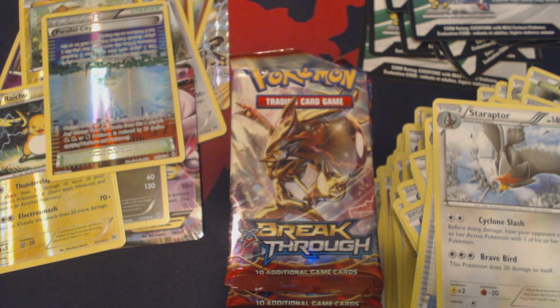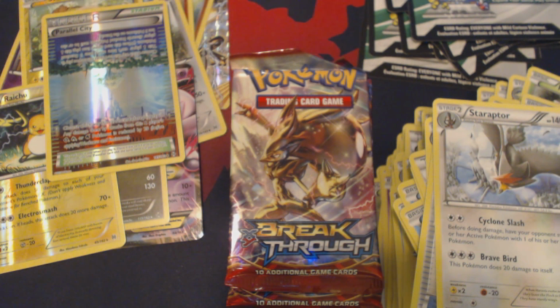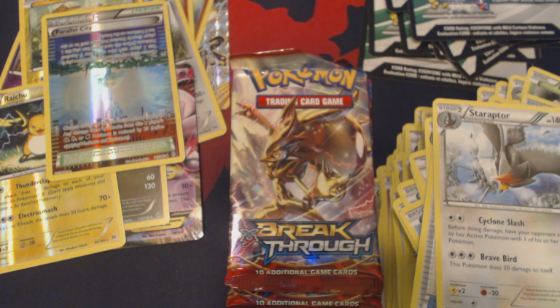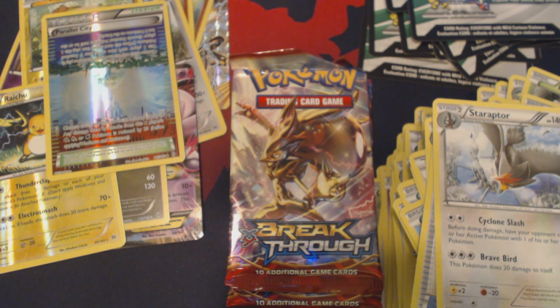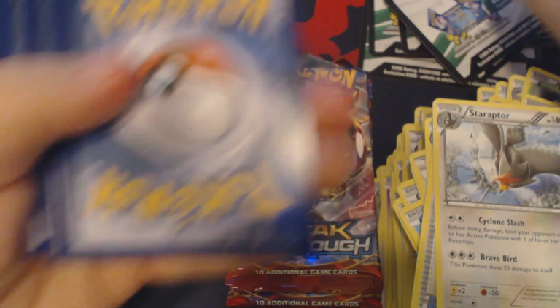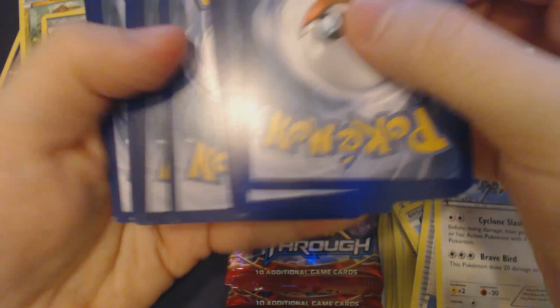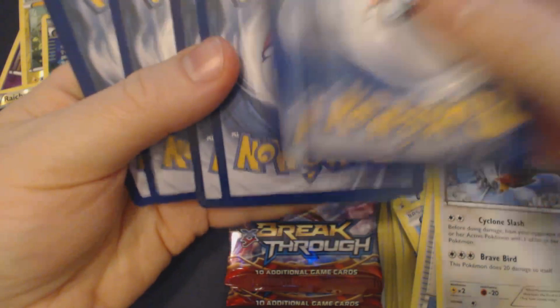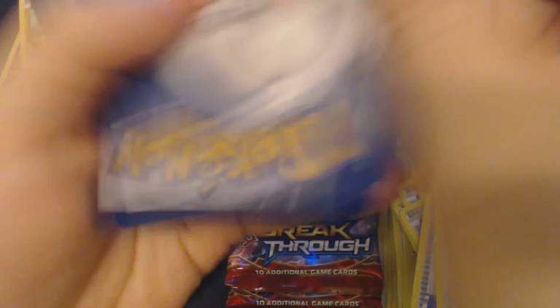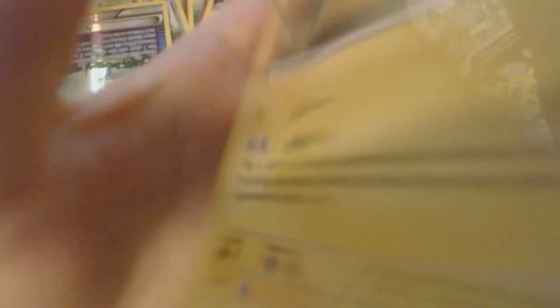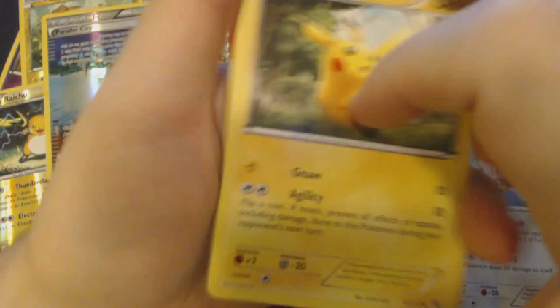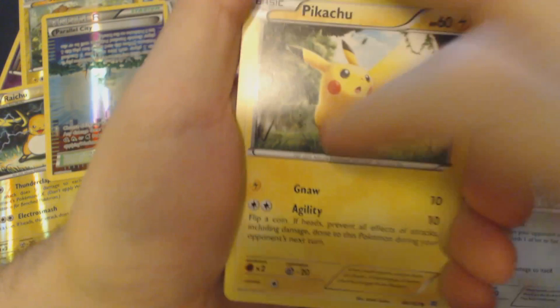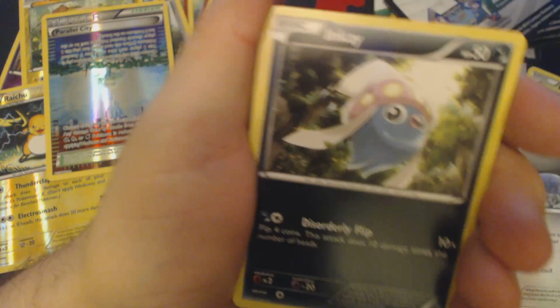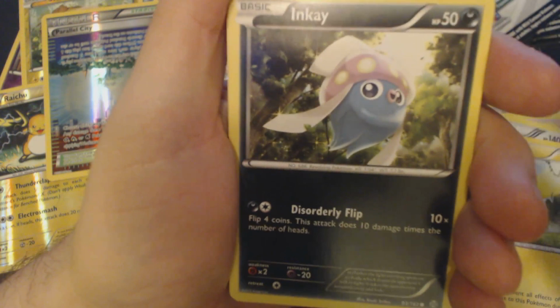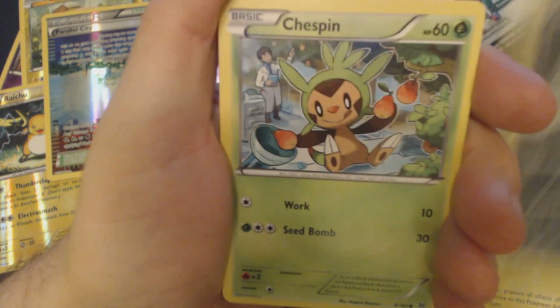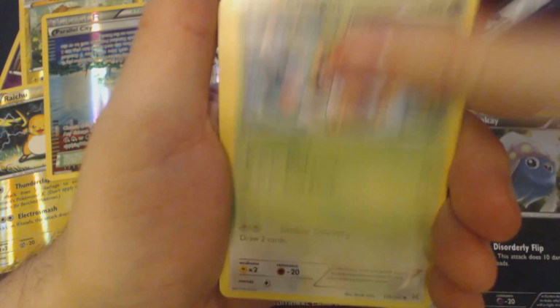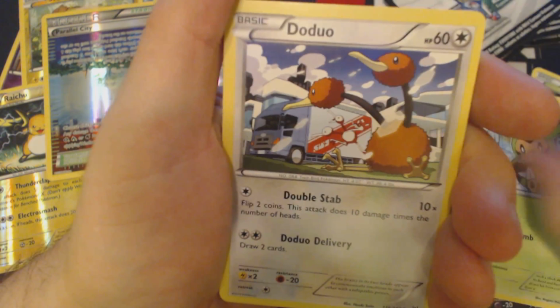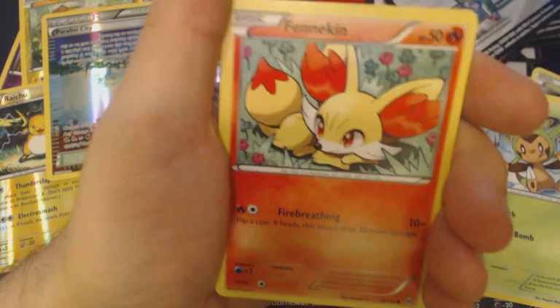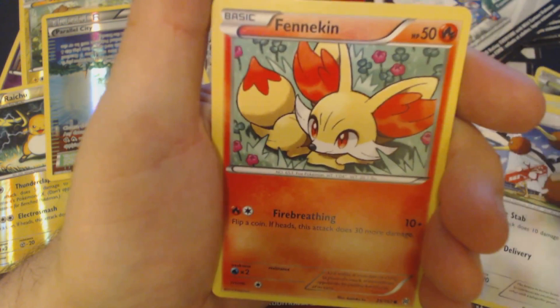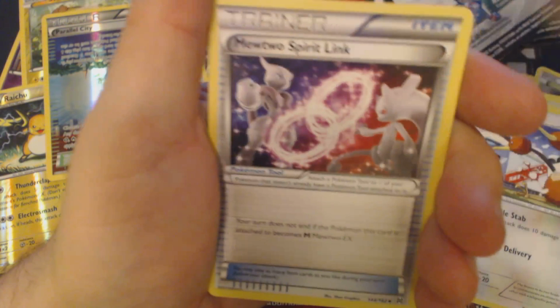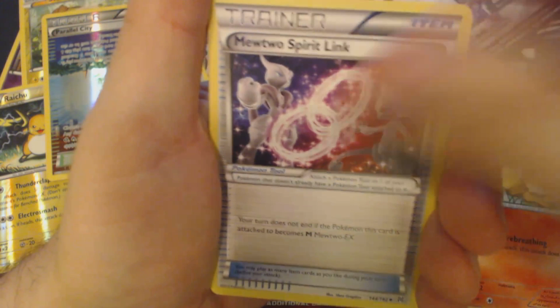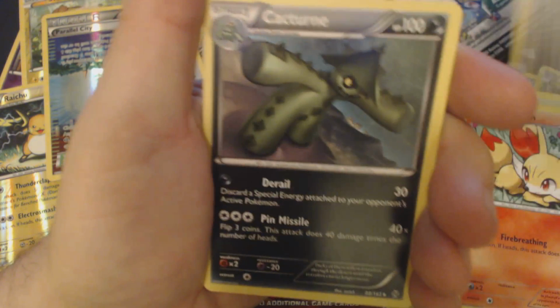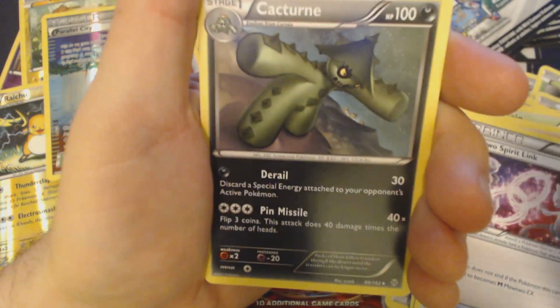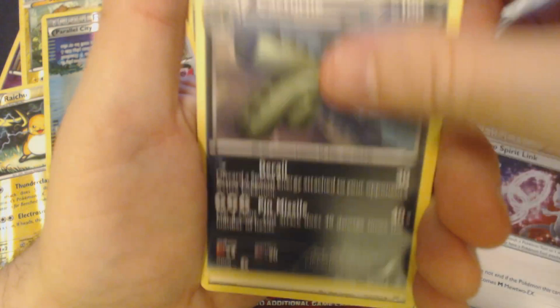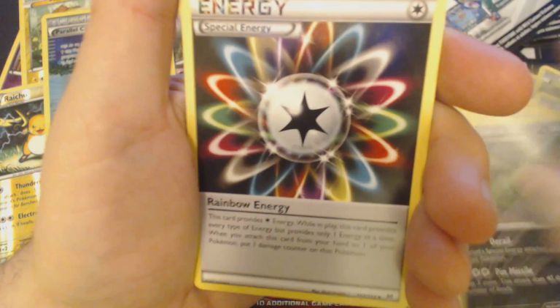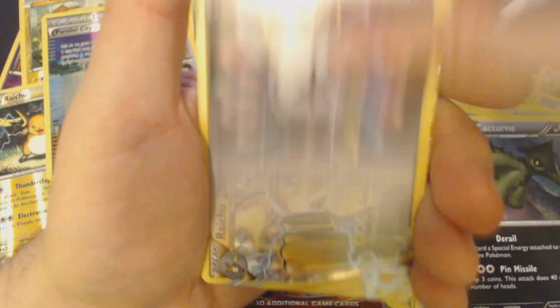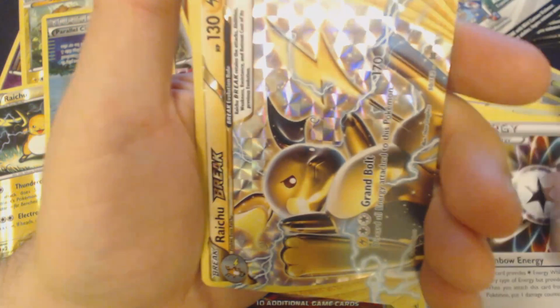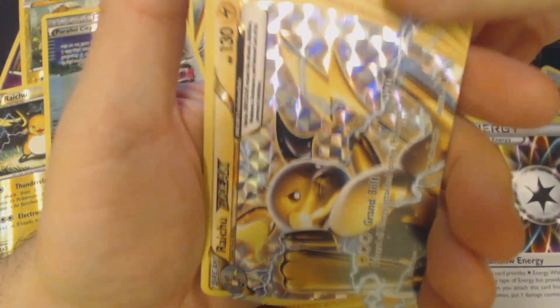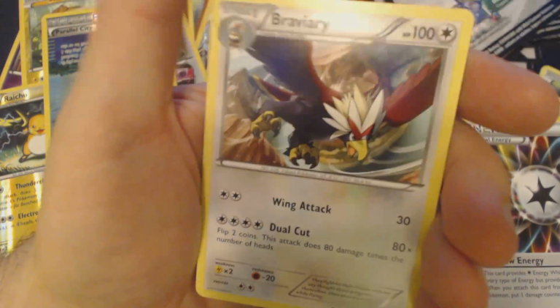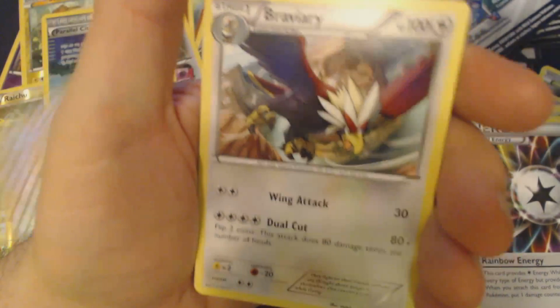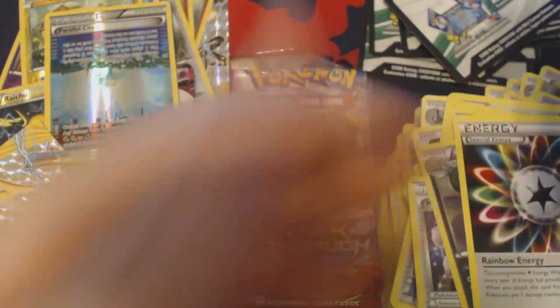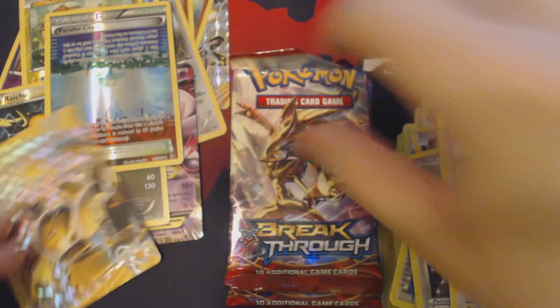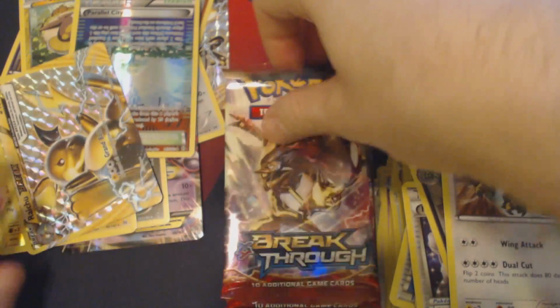Got a frog in my throat — or maybe a Froakie, I'm not sure. Rattata, Inkay, Chespin, Doduo, Fennekin, Mewtwo Spirit Link, Cacturne, Rainbow Energy, Raichu Break, and Braviary.